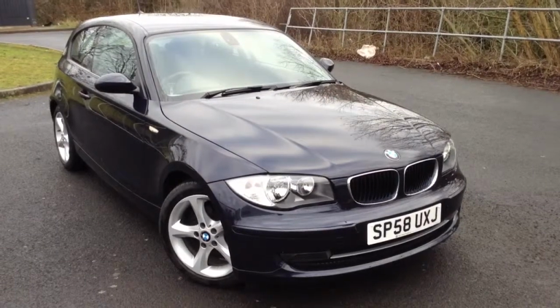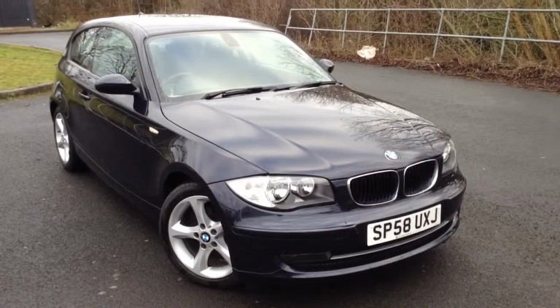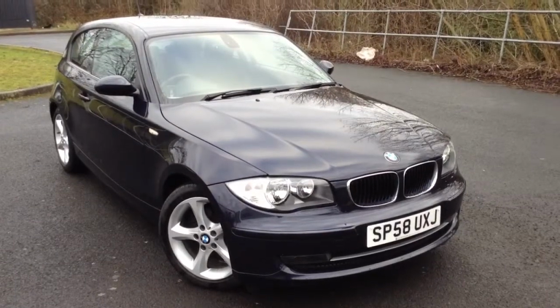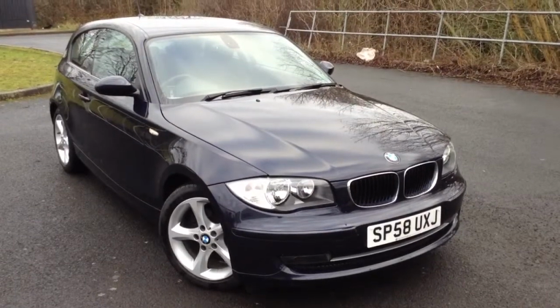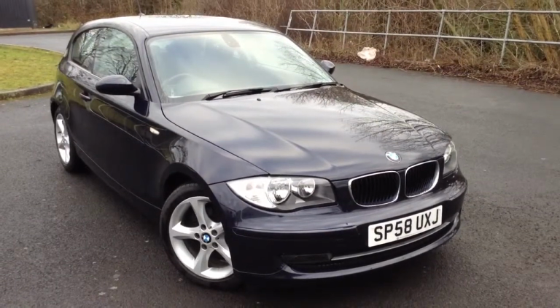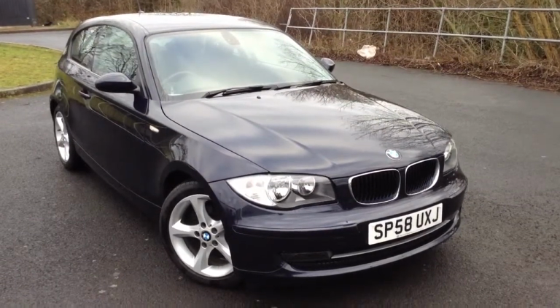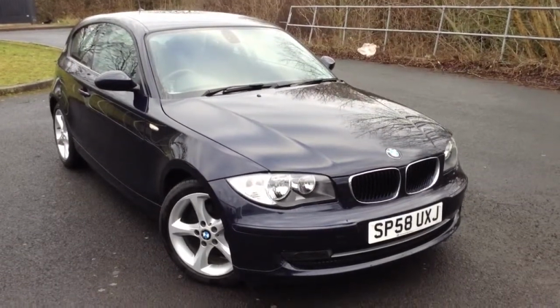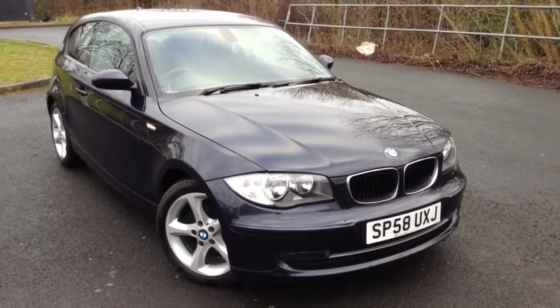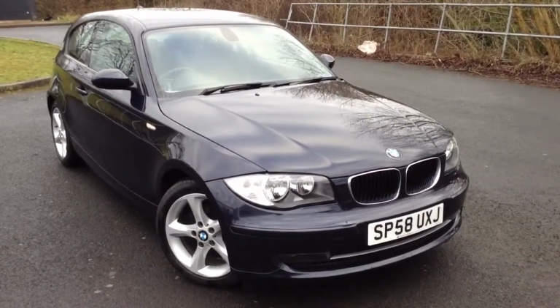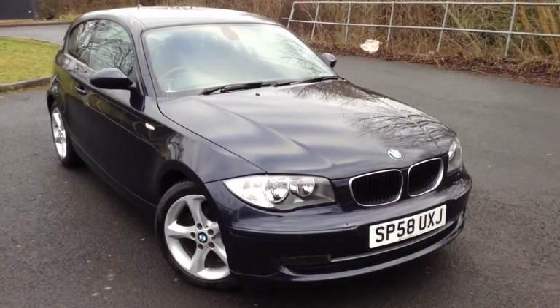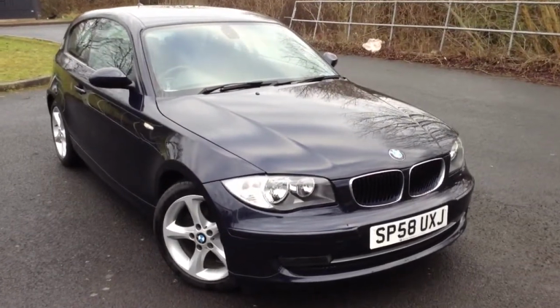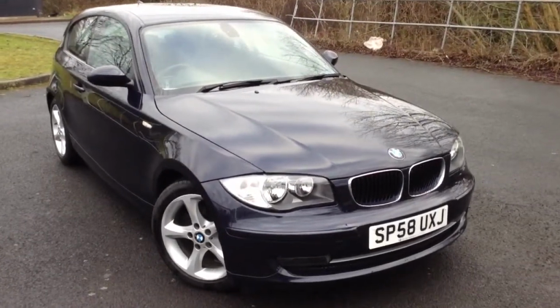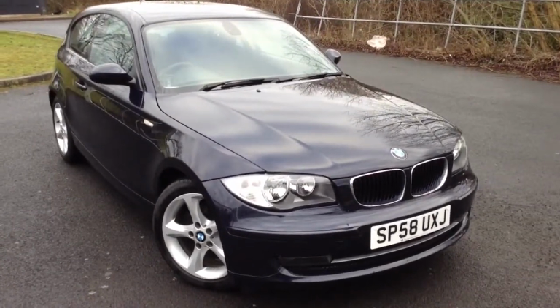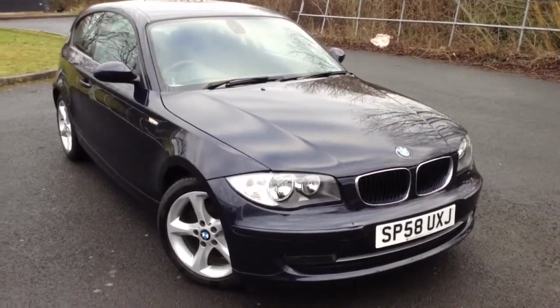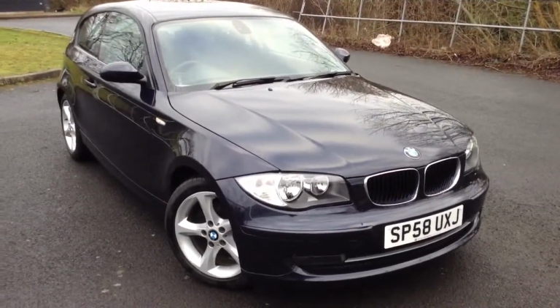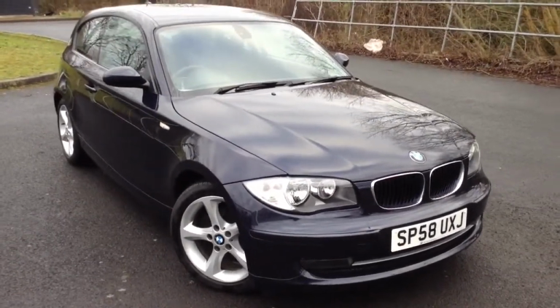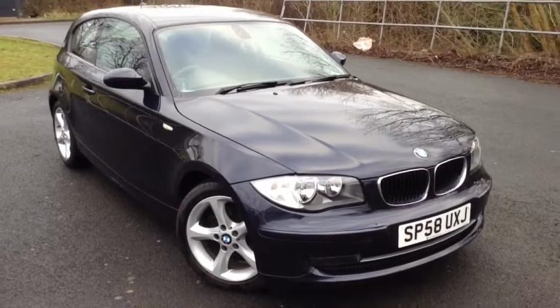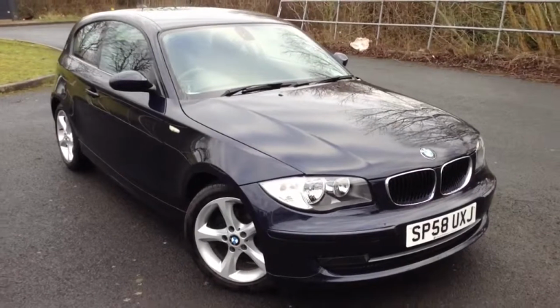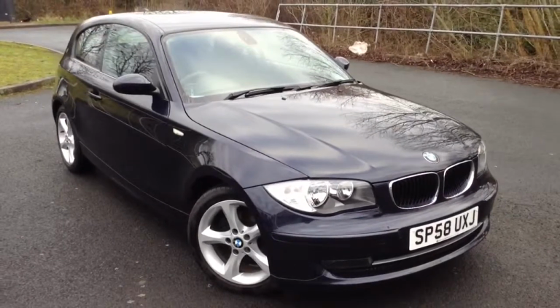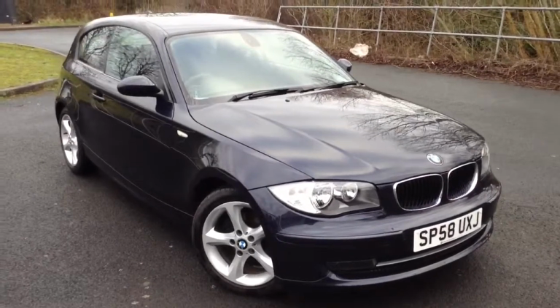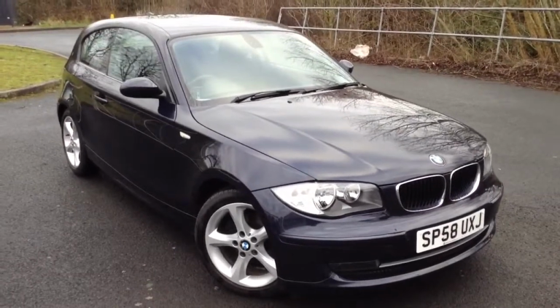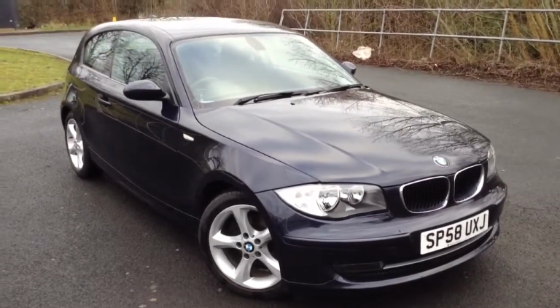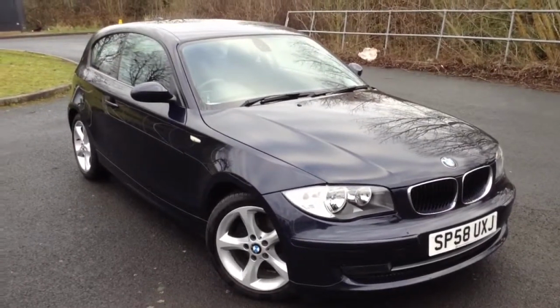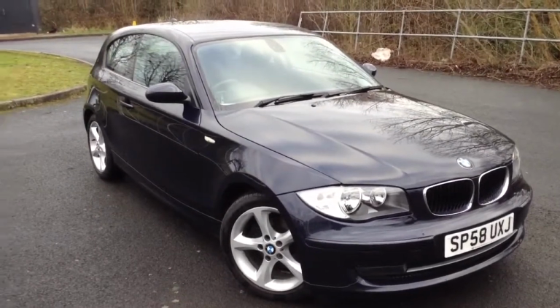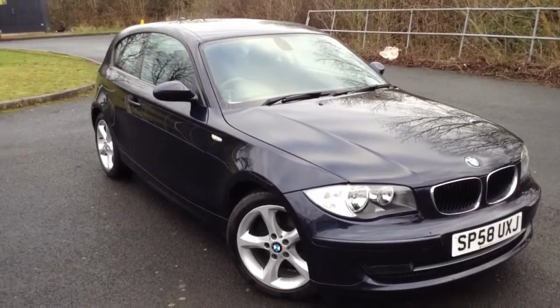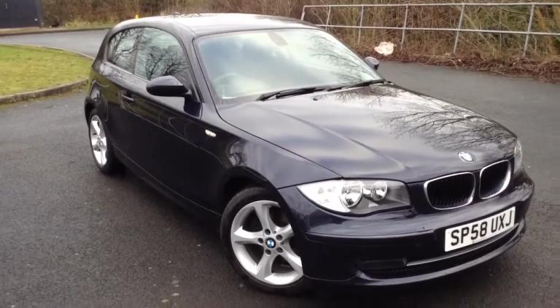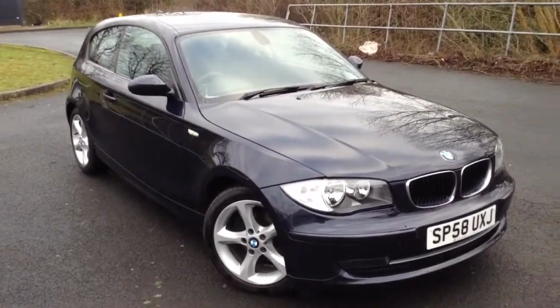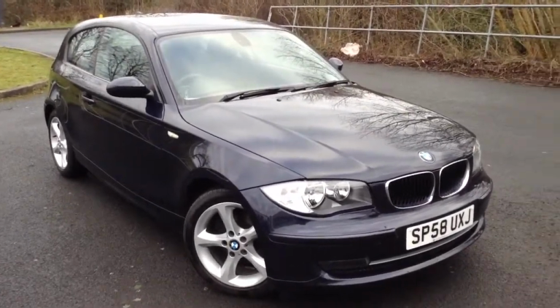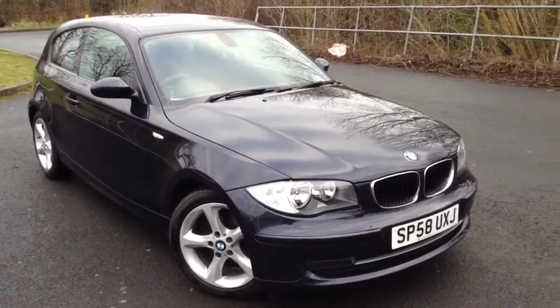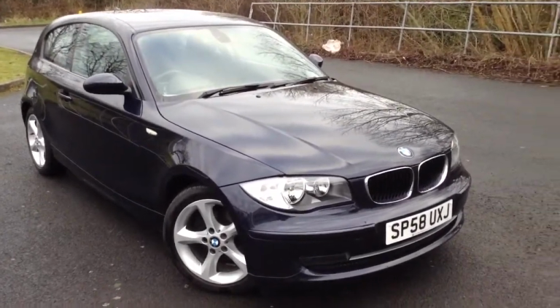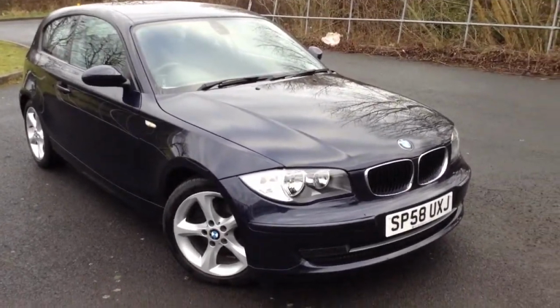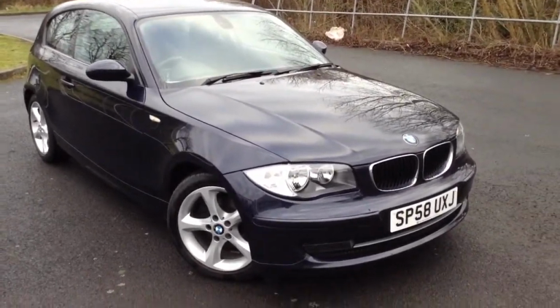Here we have a lovely example of a 2008 BMW 118D Edition ES 3-door hatchback in a dark blue.